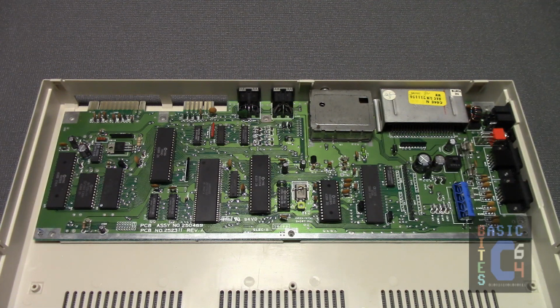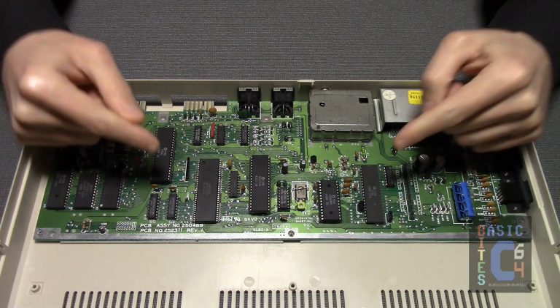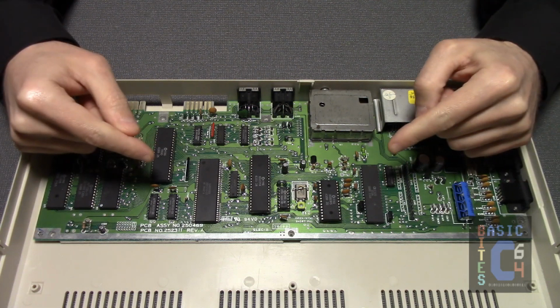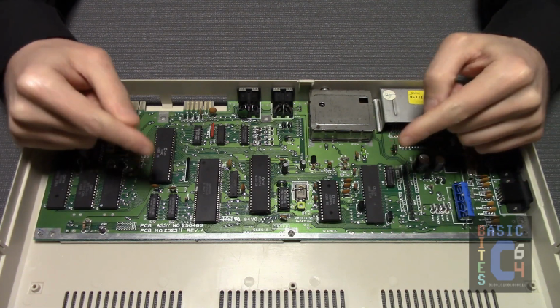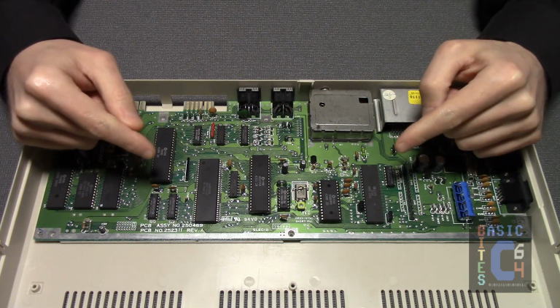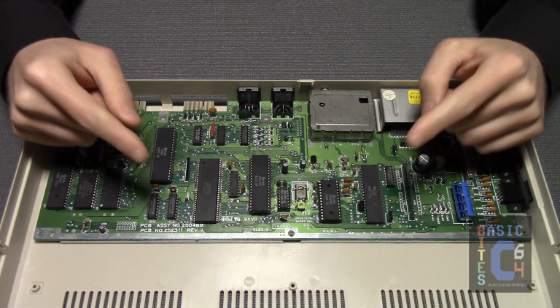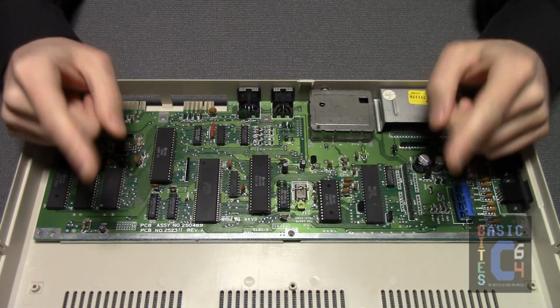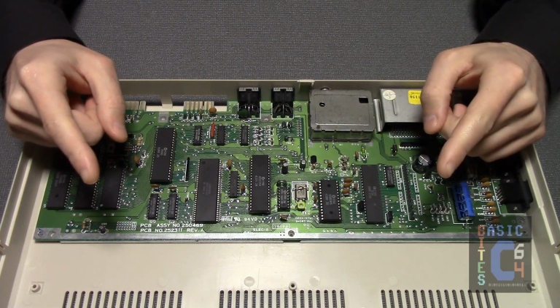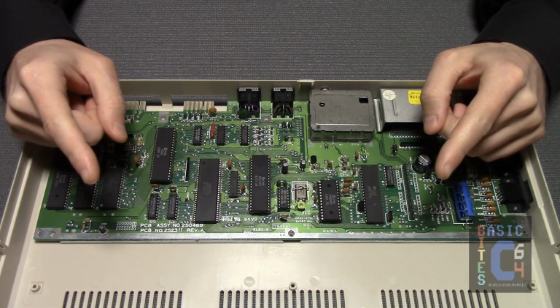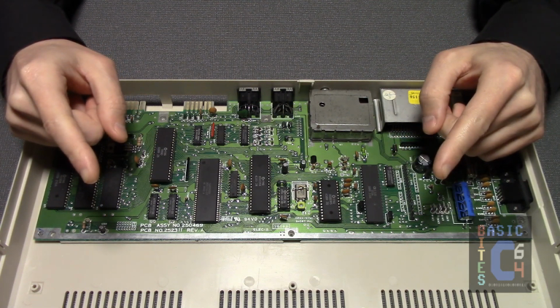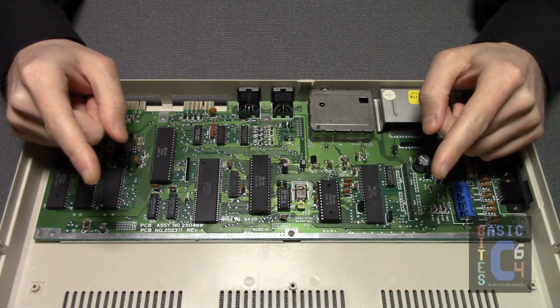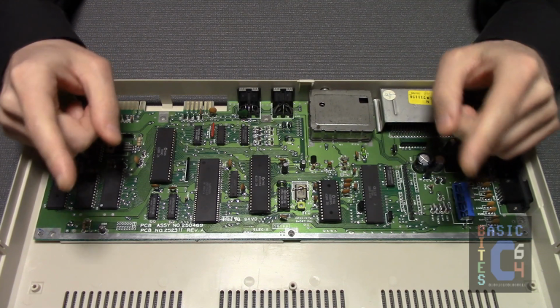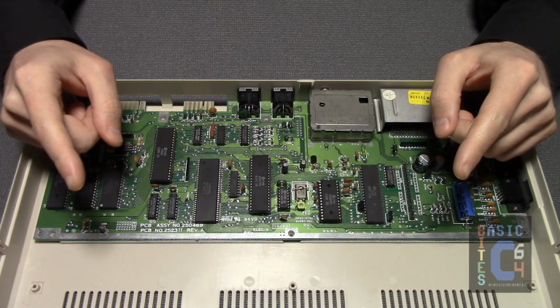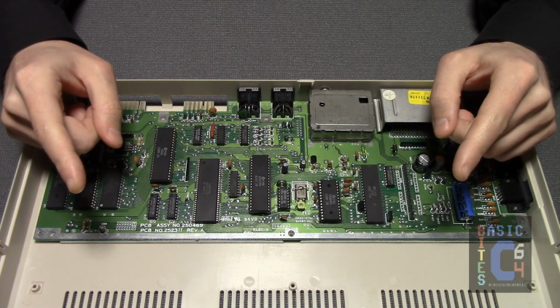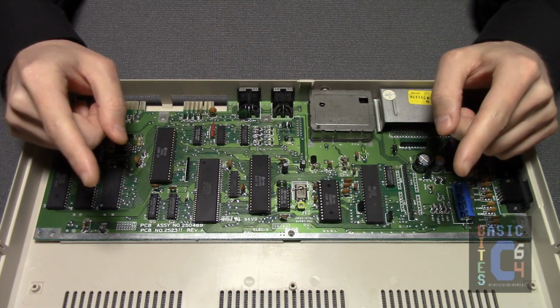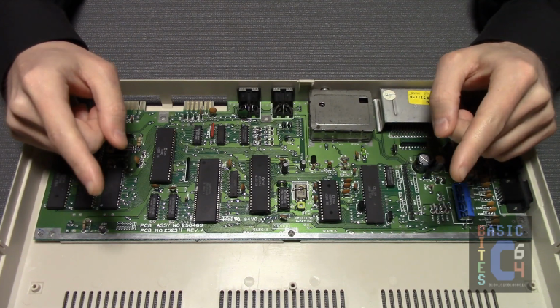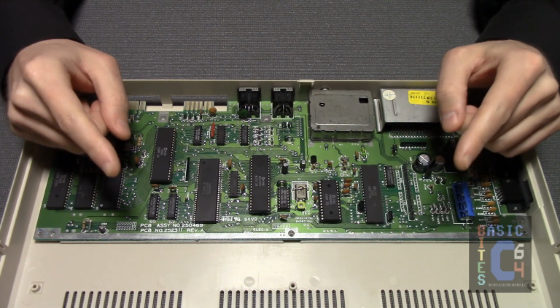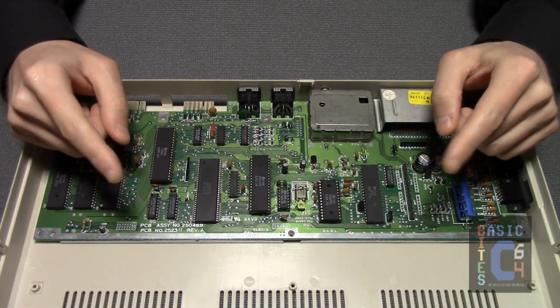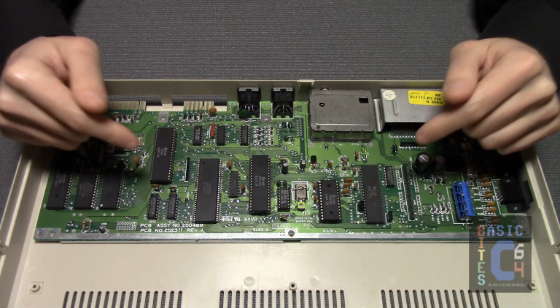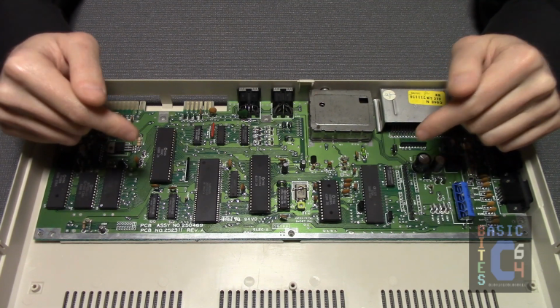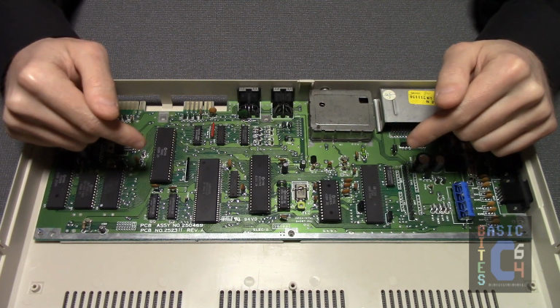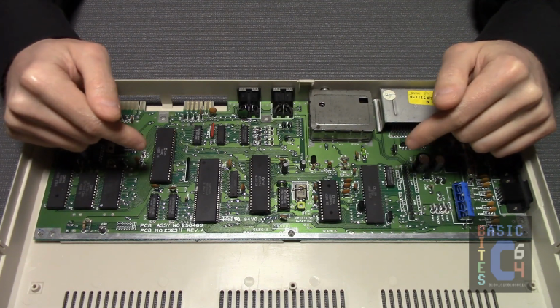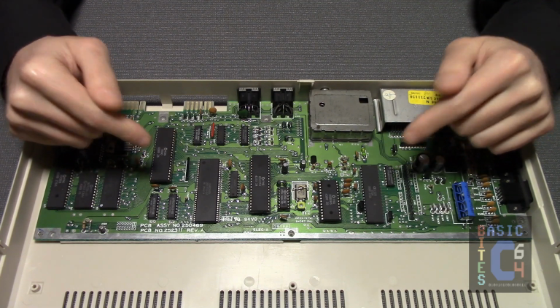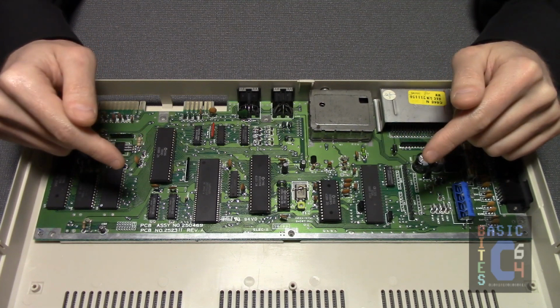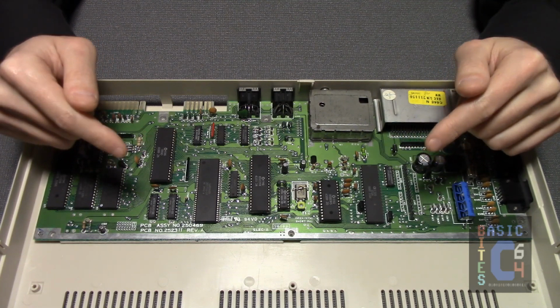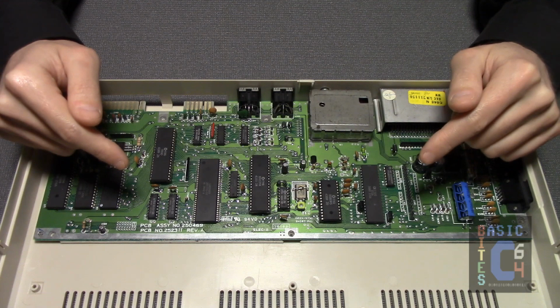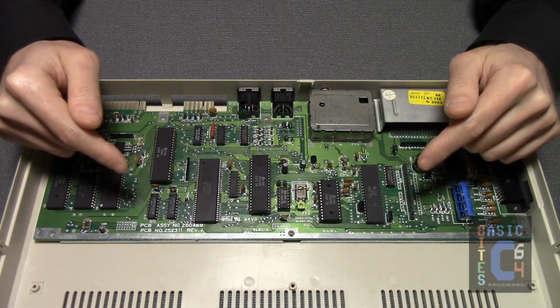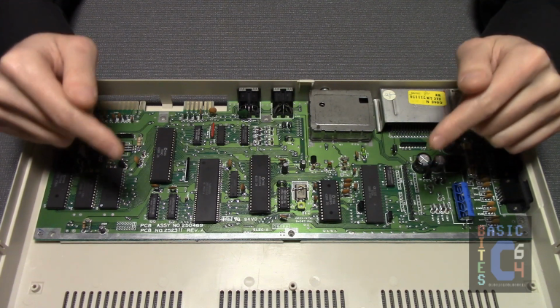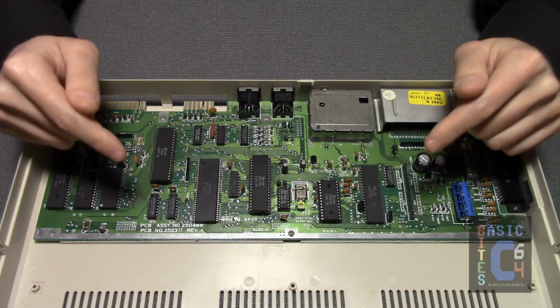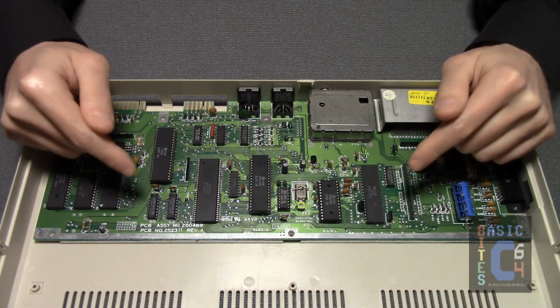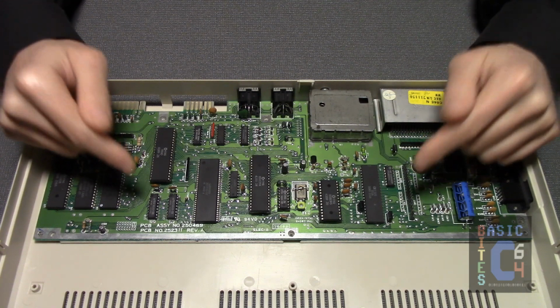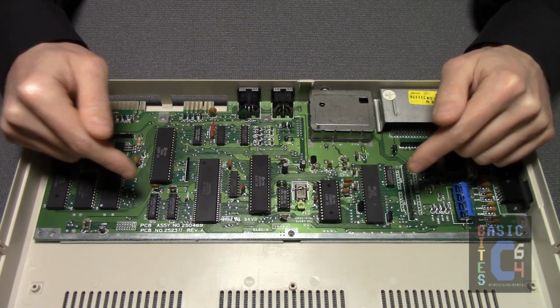This is the board that you will find in the majority of 64Cs, as it was developed in 1987, and then saw the computer right through to the end of its run during the 1990s.